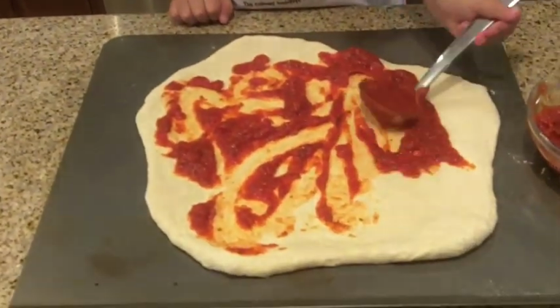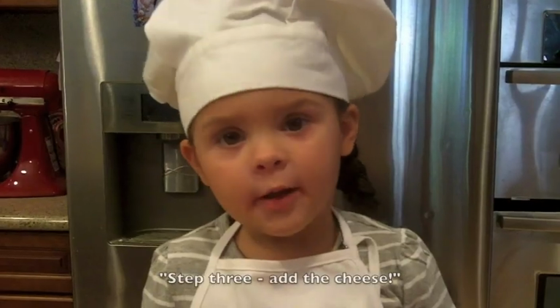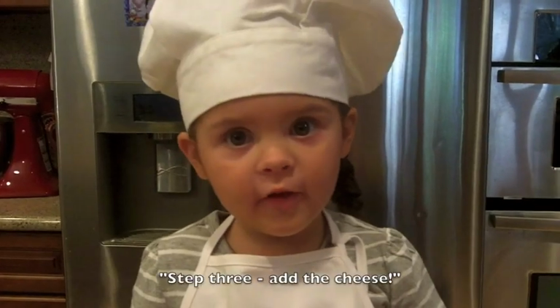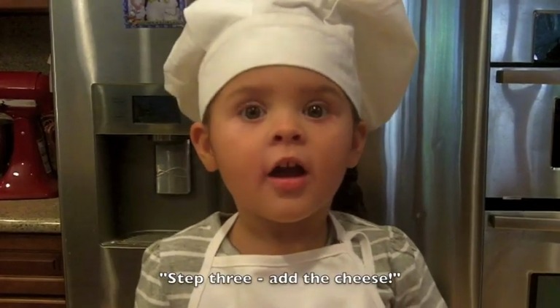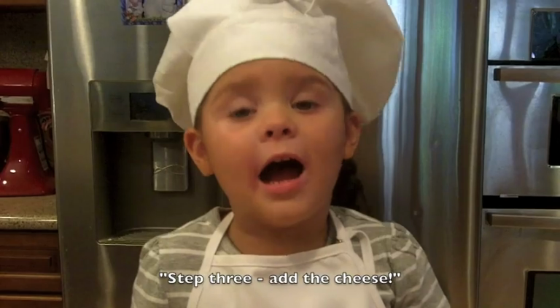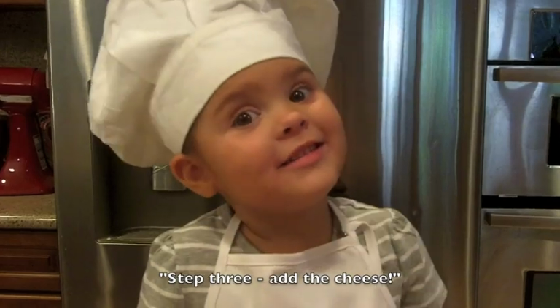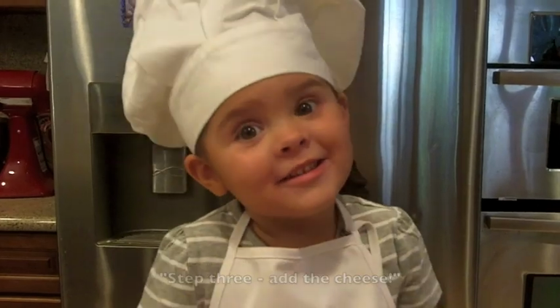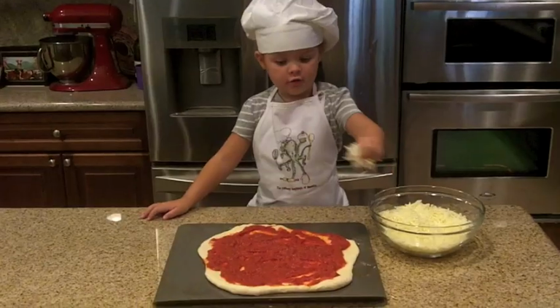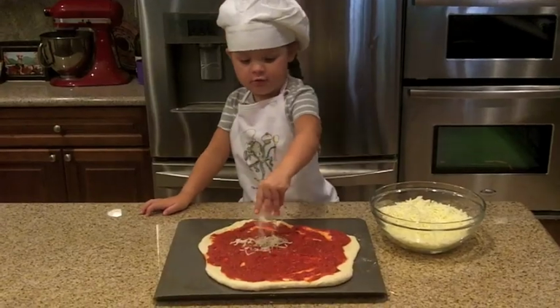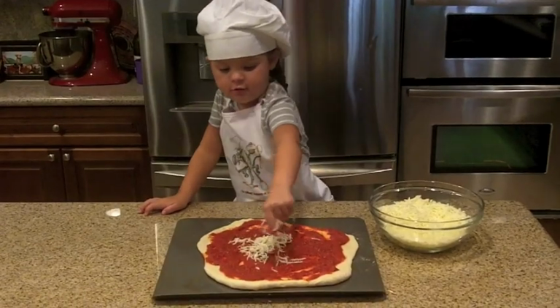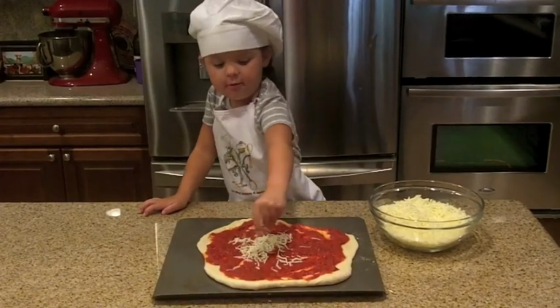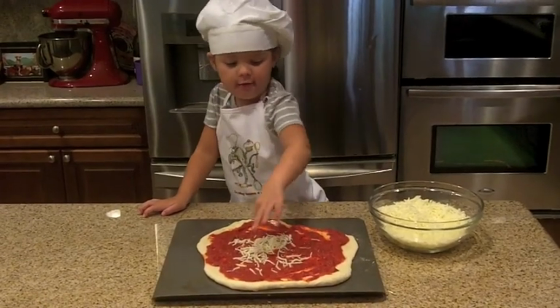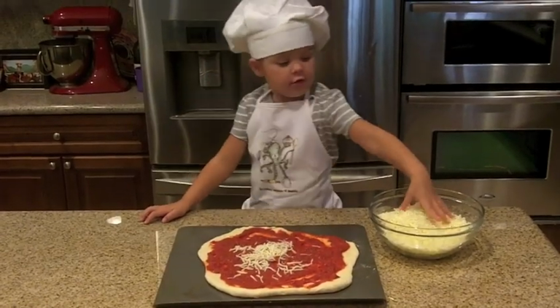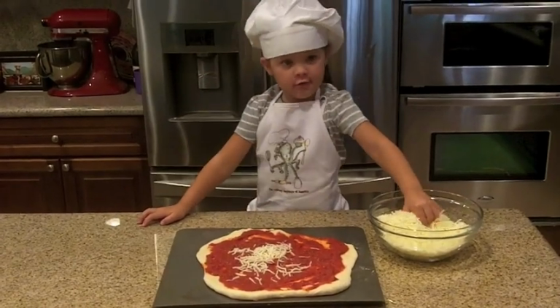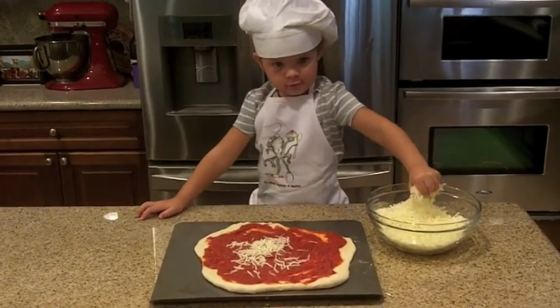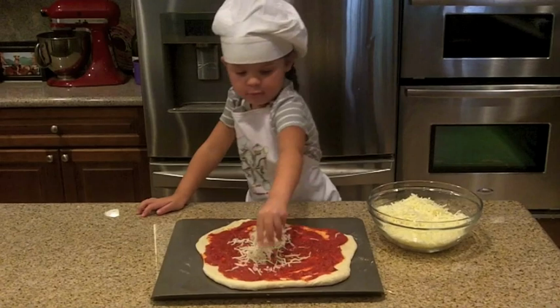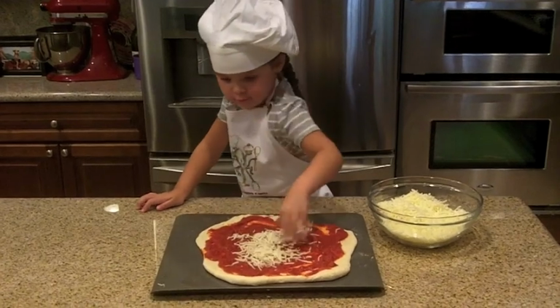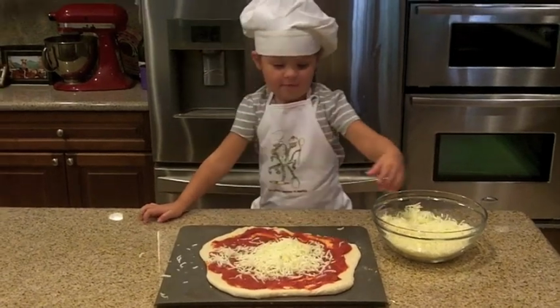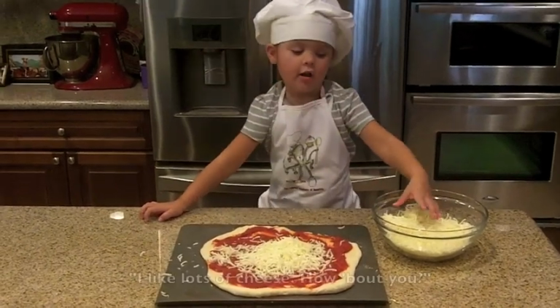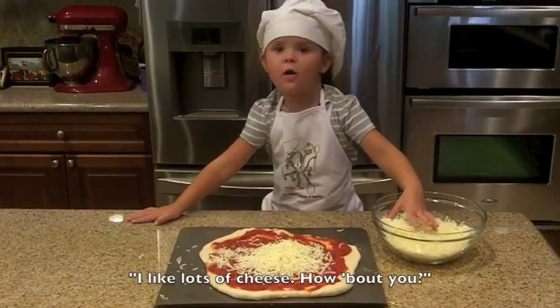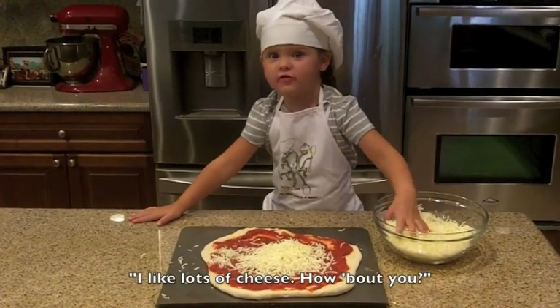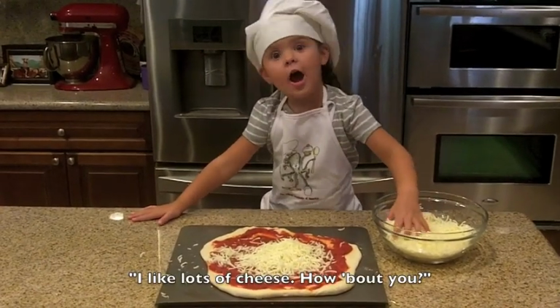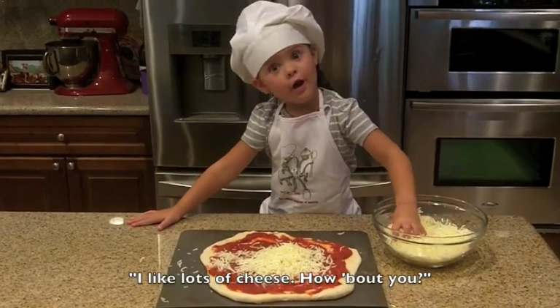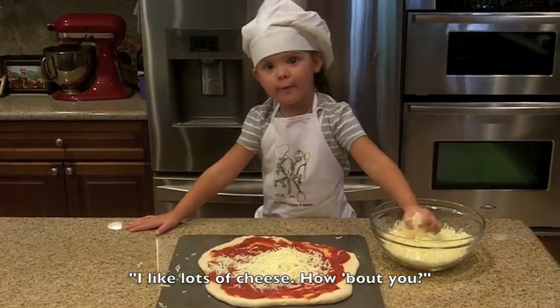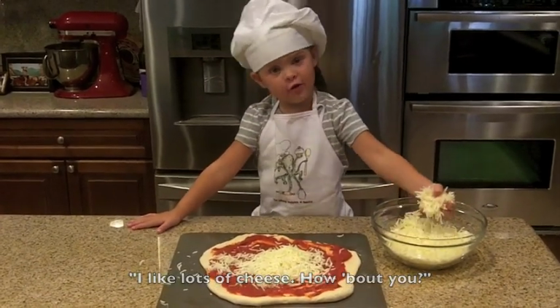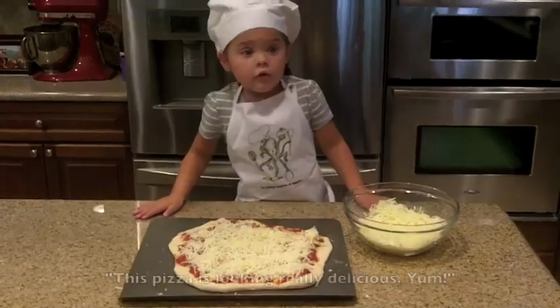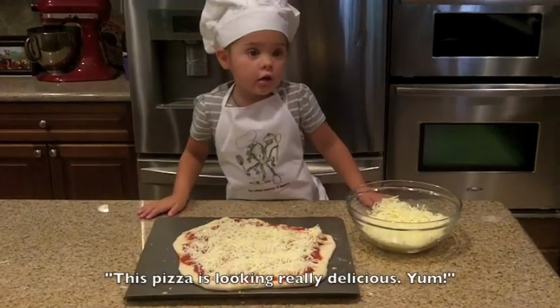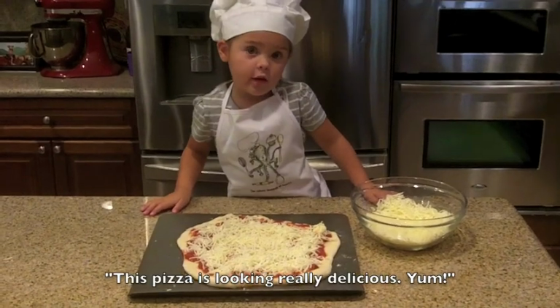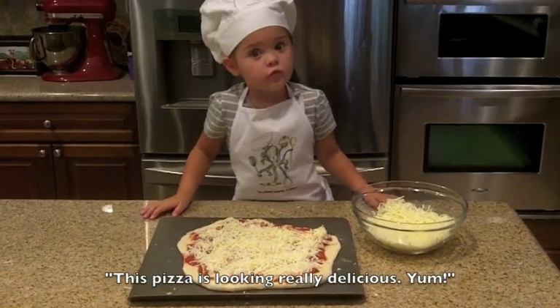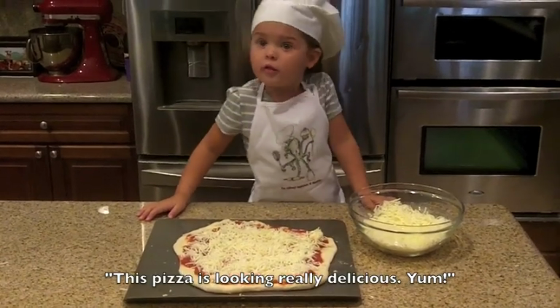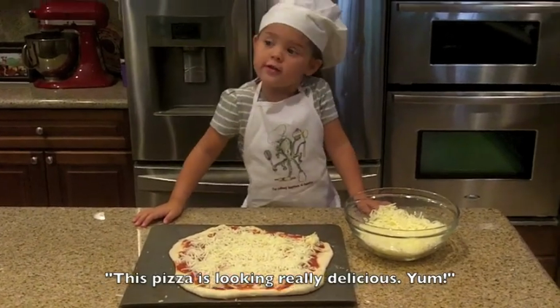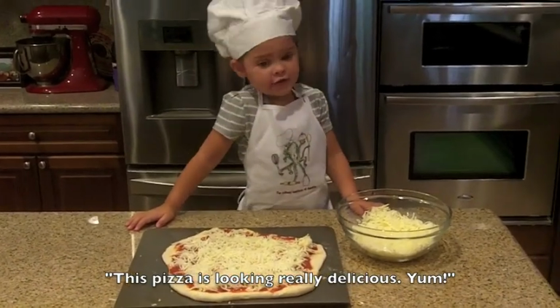Step three, add the cheese. I like lots of cheese, but how about you? This pizza is looking really delicious.